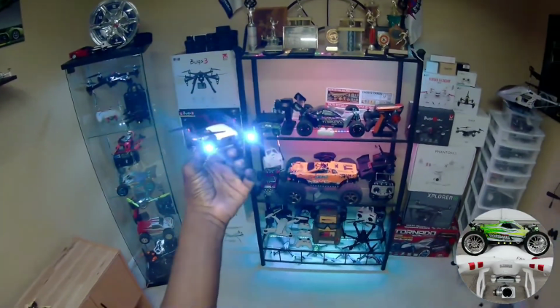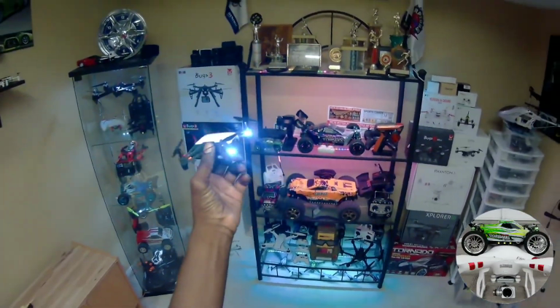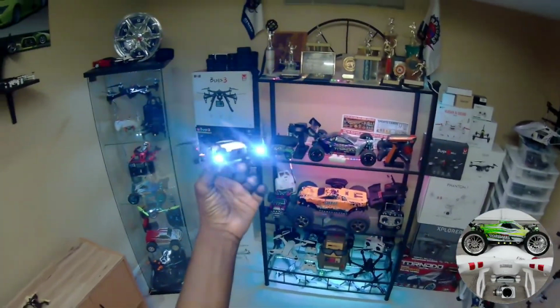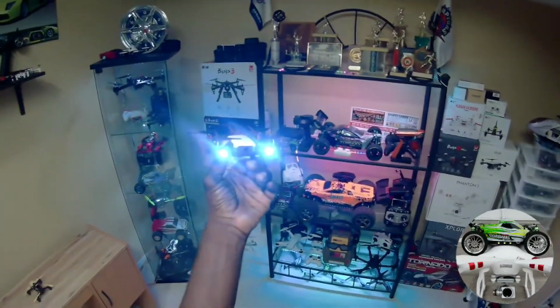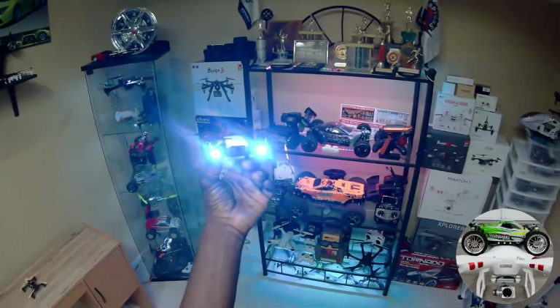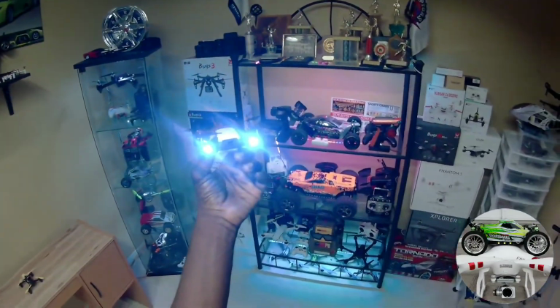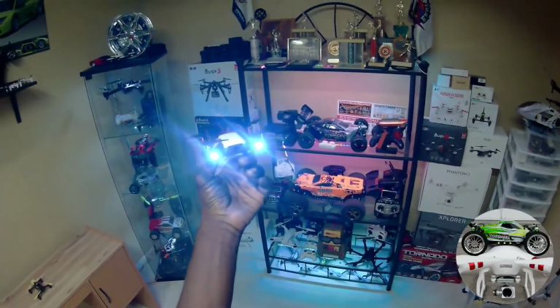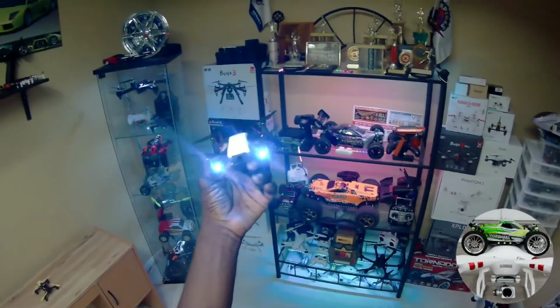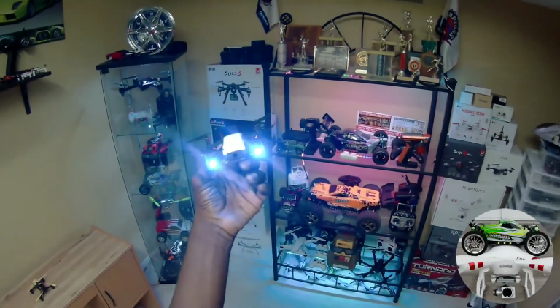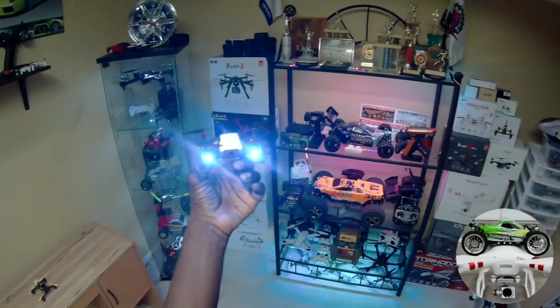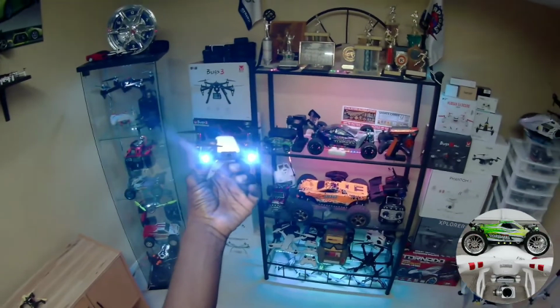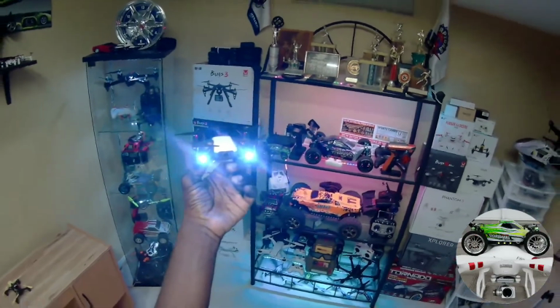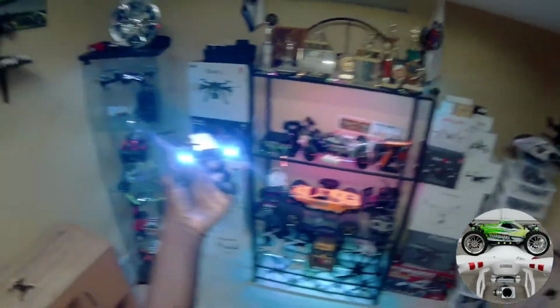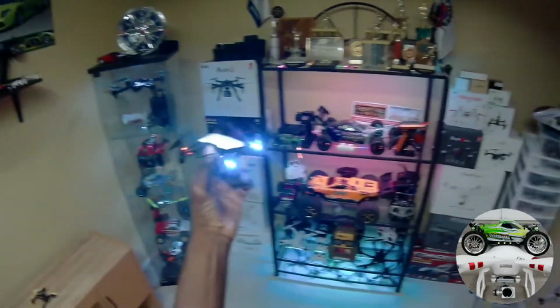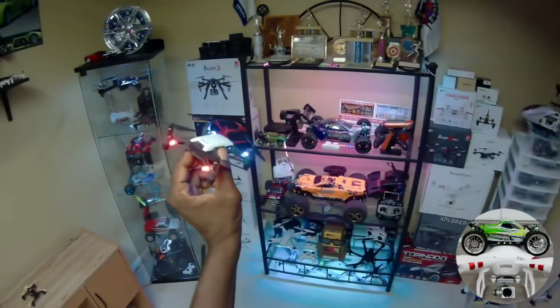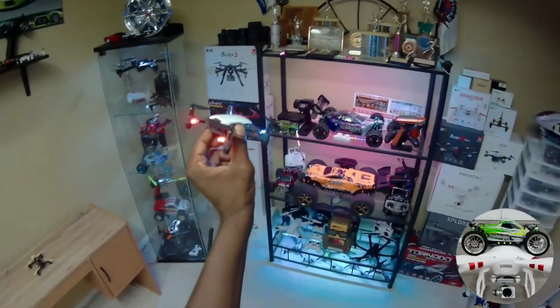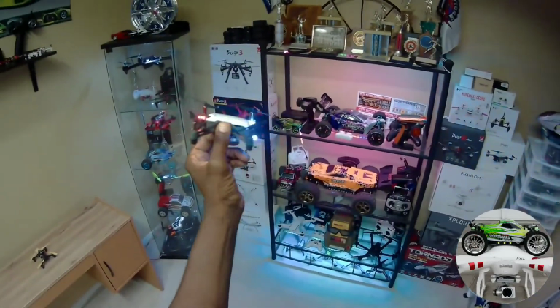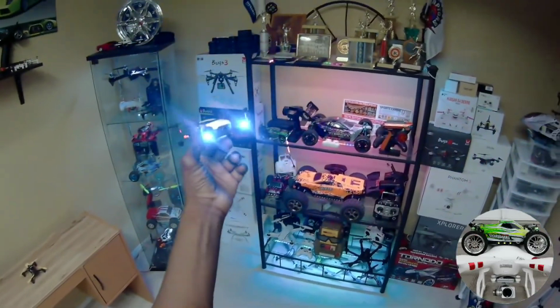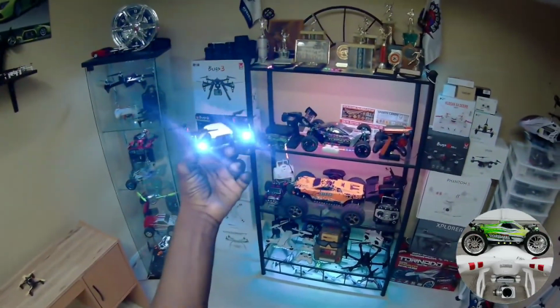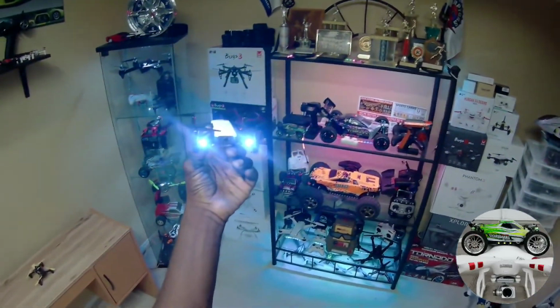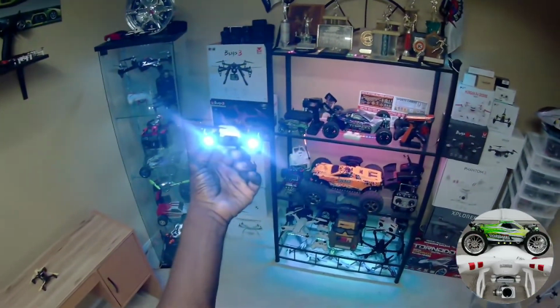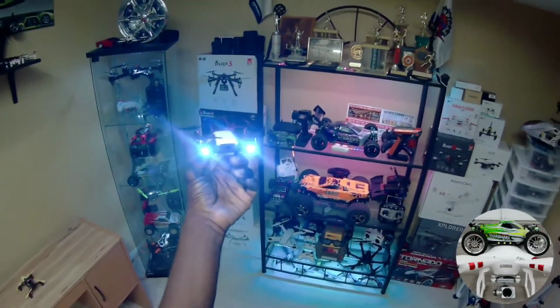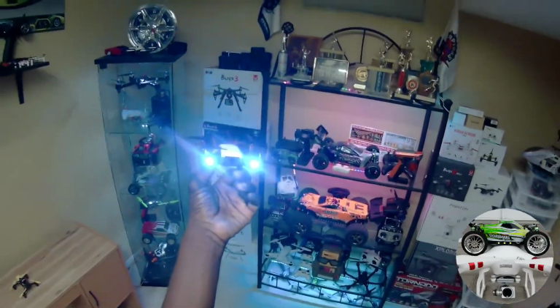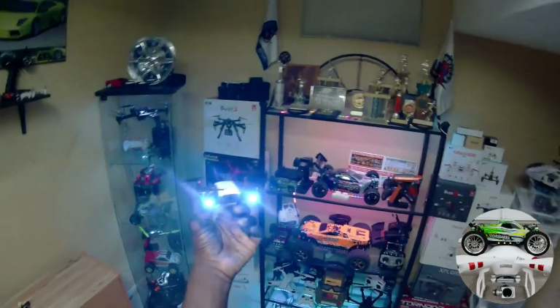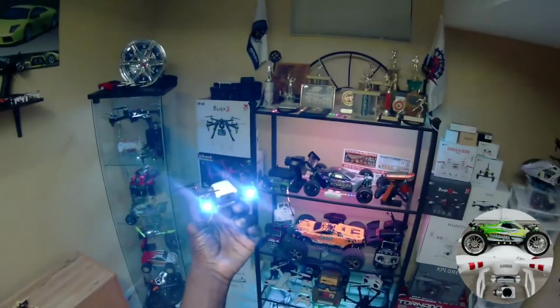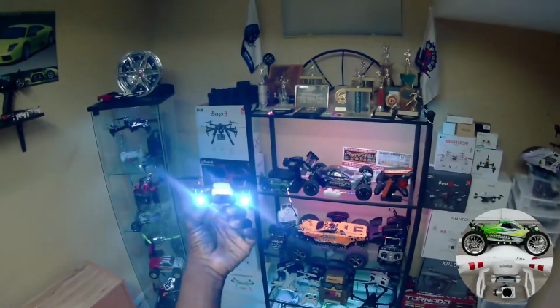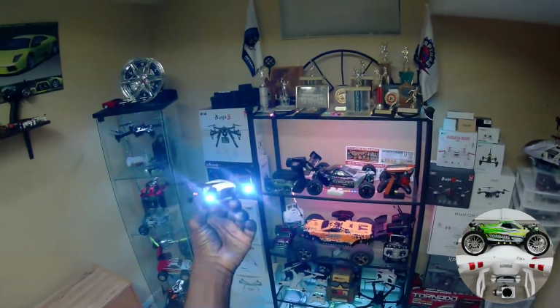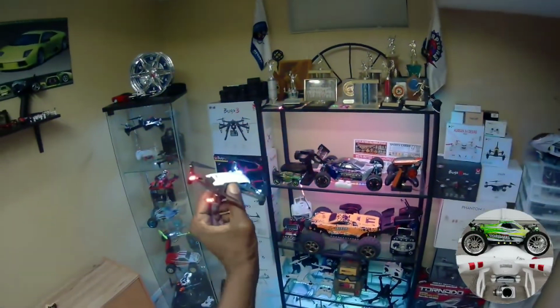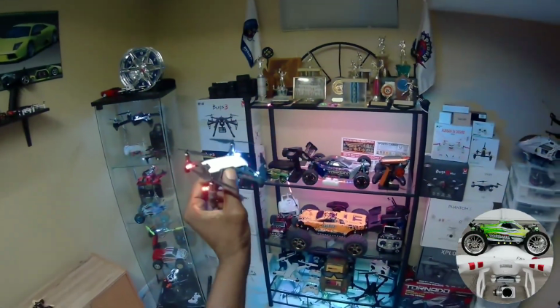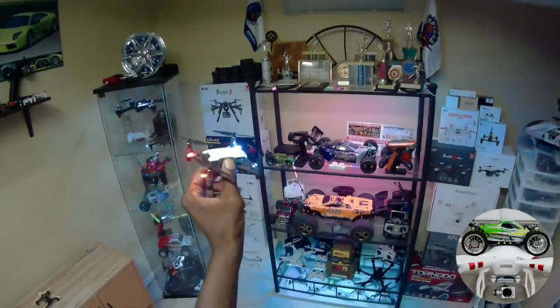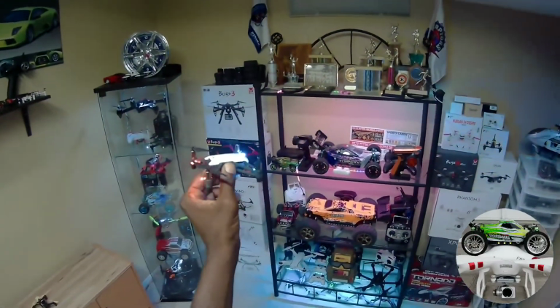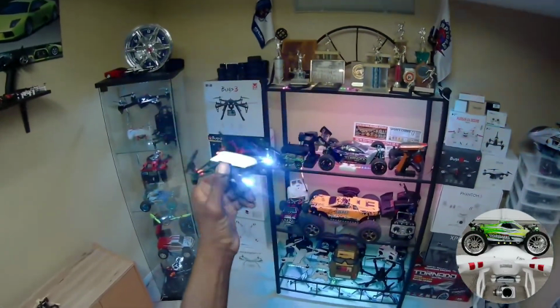I'm gonna do a real night flight one of these nights. It's pretty cold out there so it might be a little while — maybe a week, nah probably a couple days. Alright guys, see you on the next video!